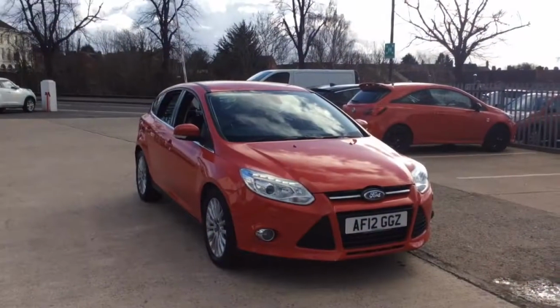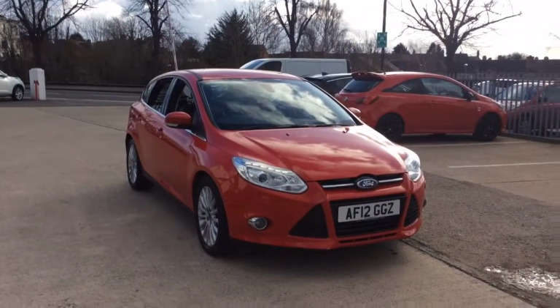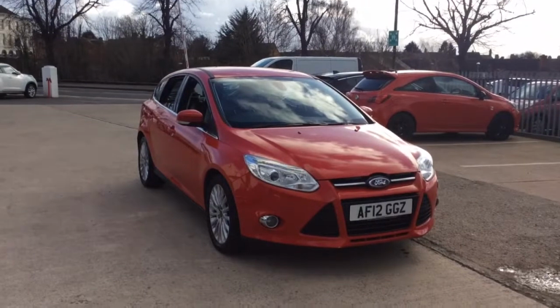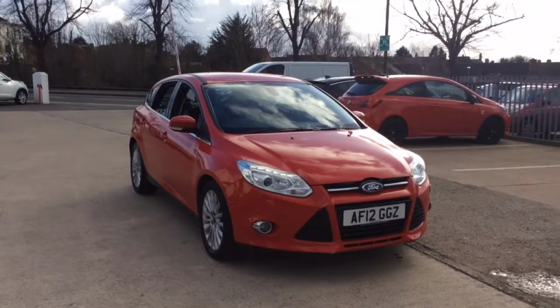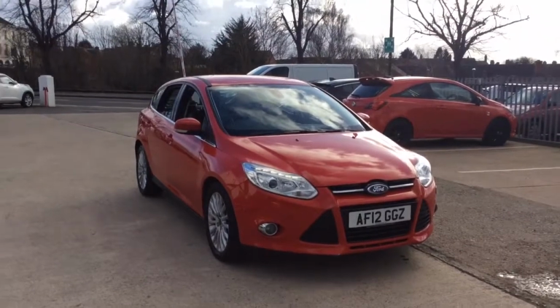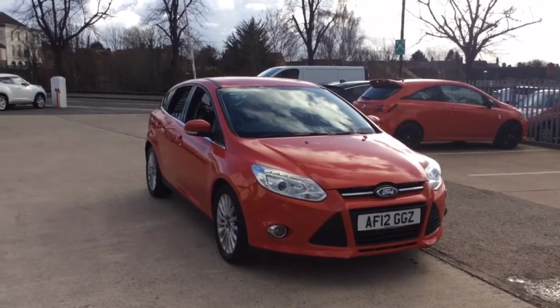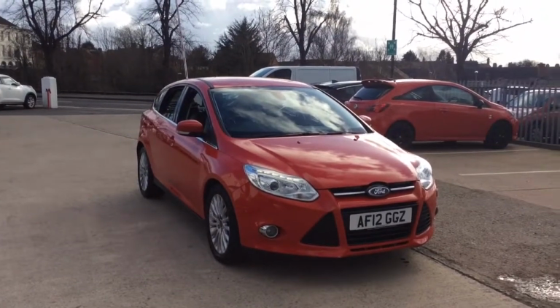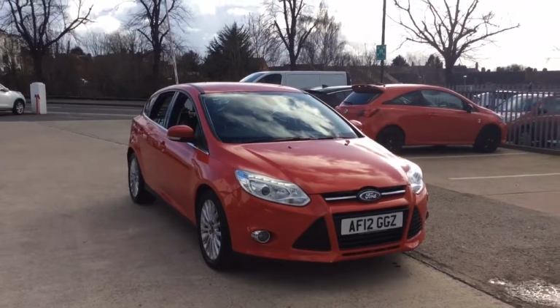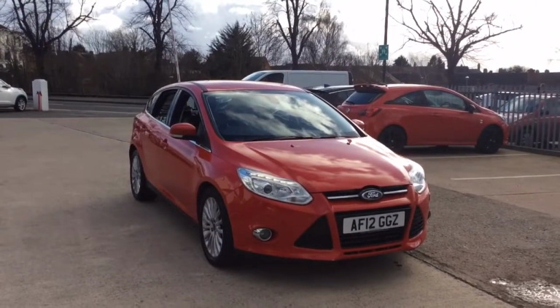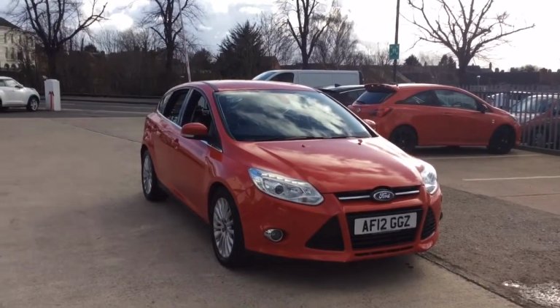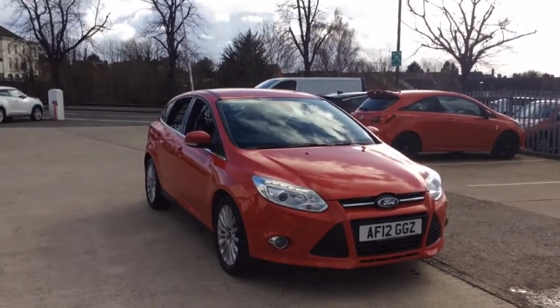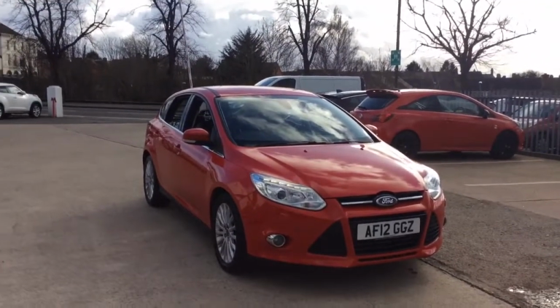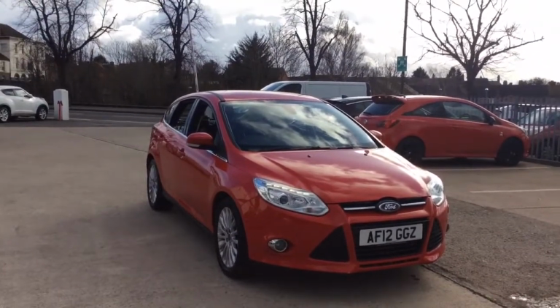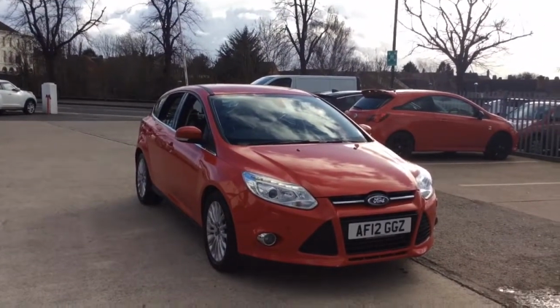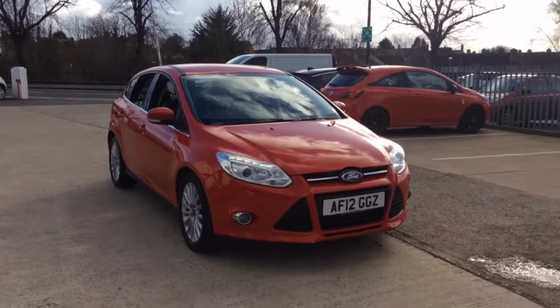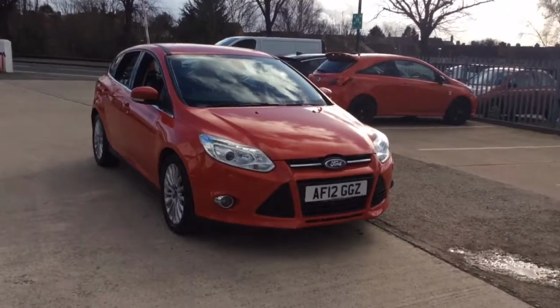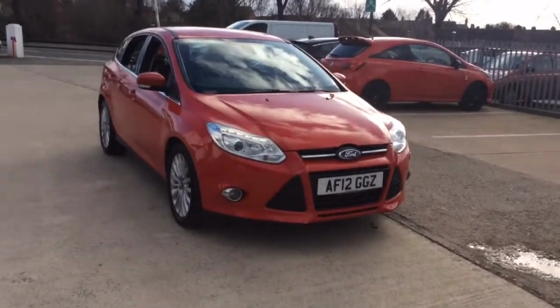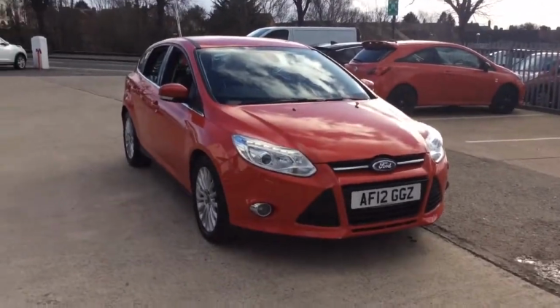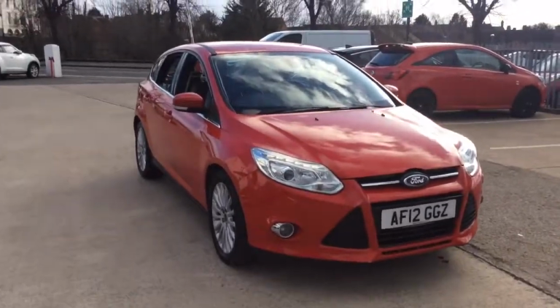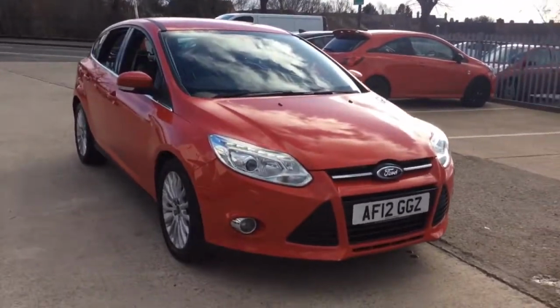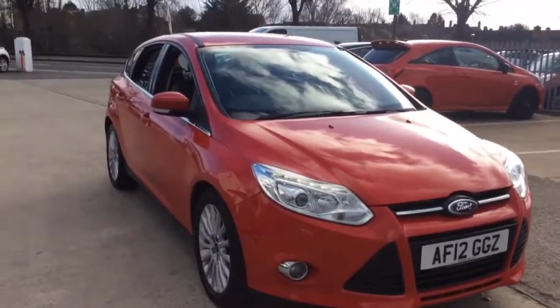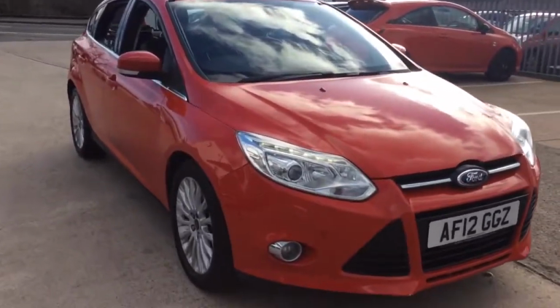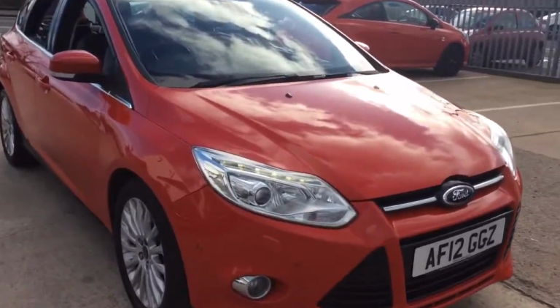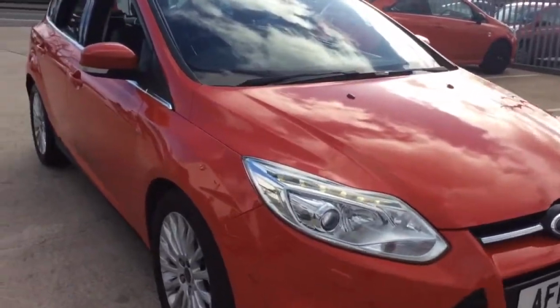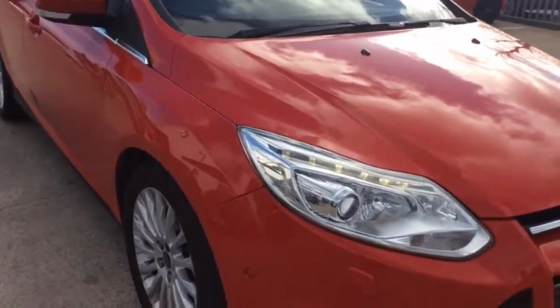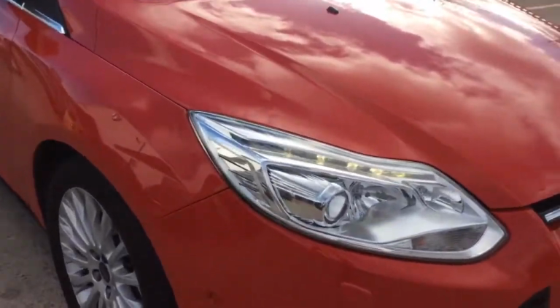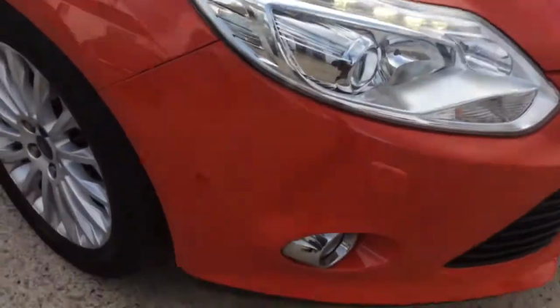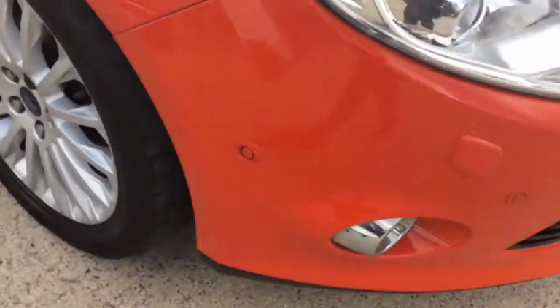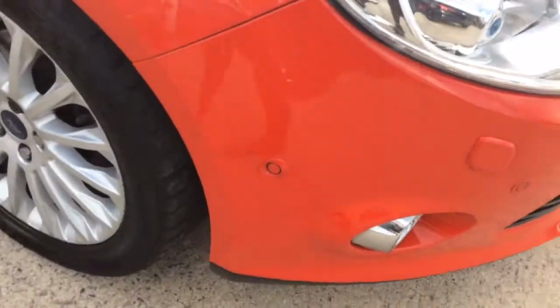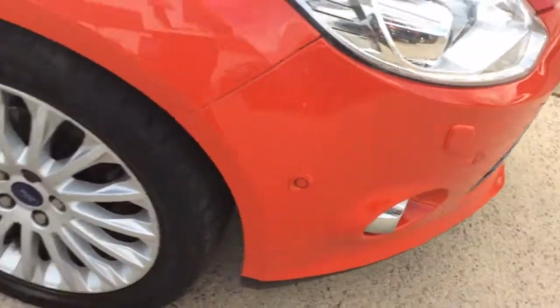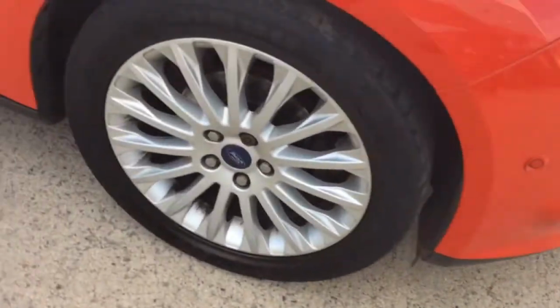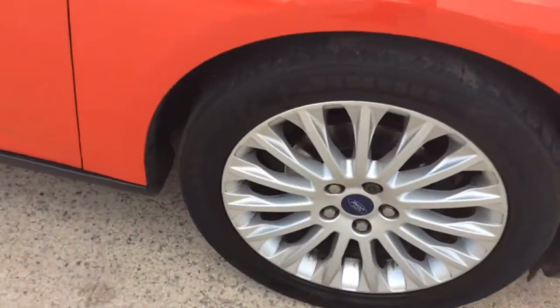Welcome to Bayless Vauxhall. Today we are viewing a 12-plate 1.6-litre Ford Focus Titanium X. This vehicle is finished in red and comes with LED daytime running lights, as well as front and rear parking sensors and alloy wheels.